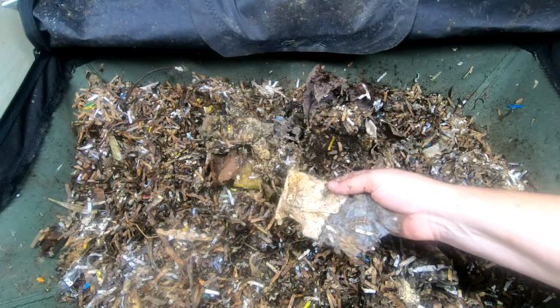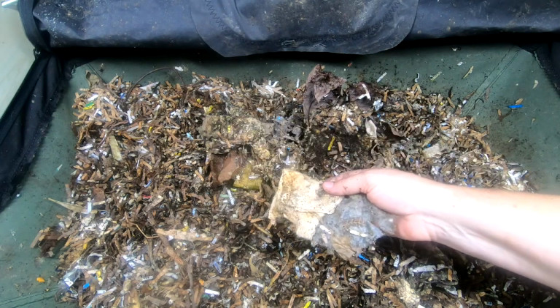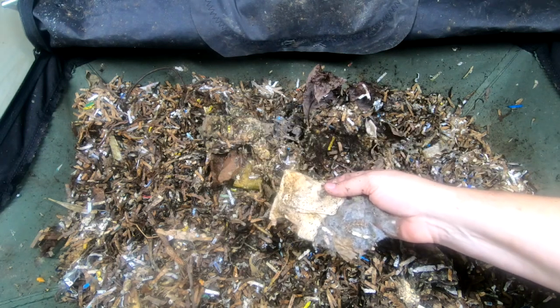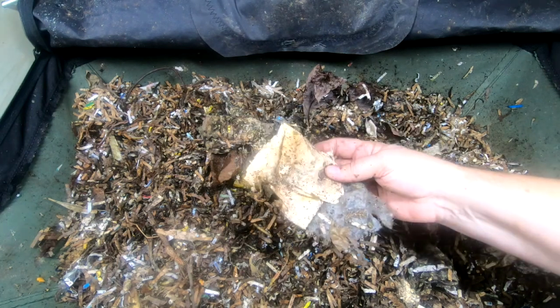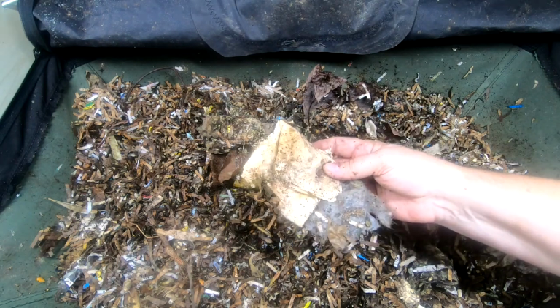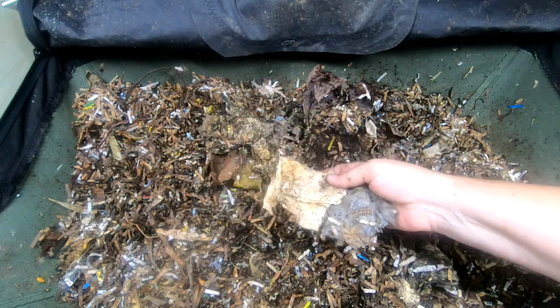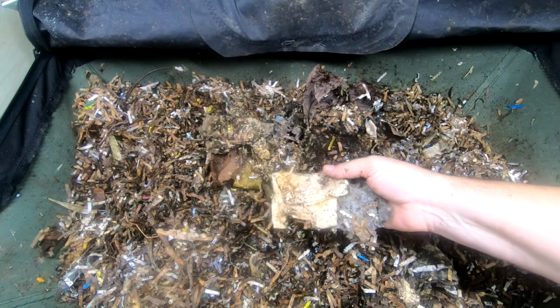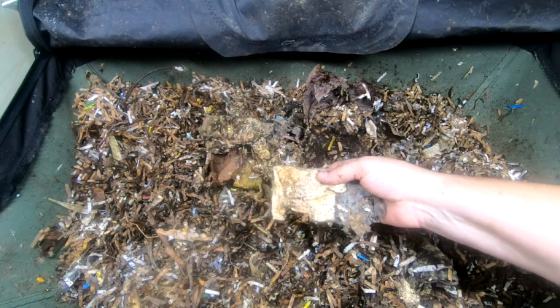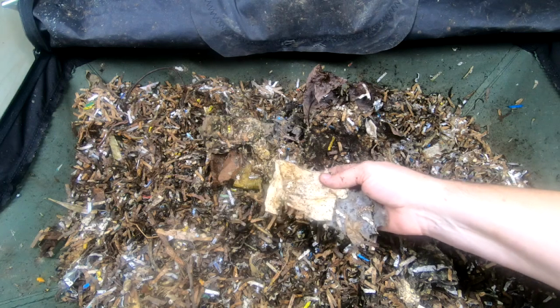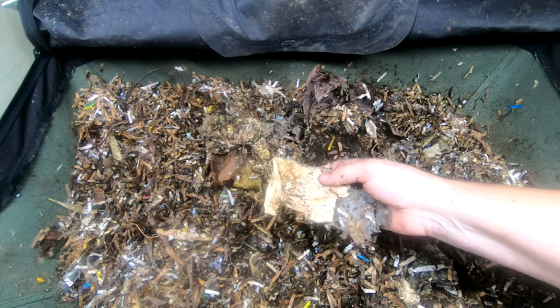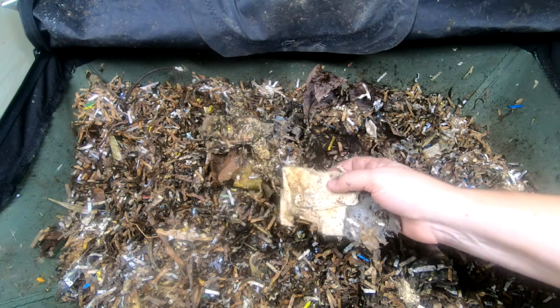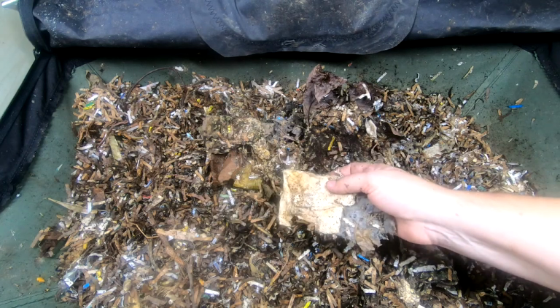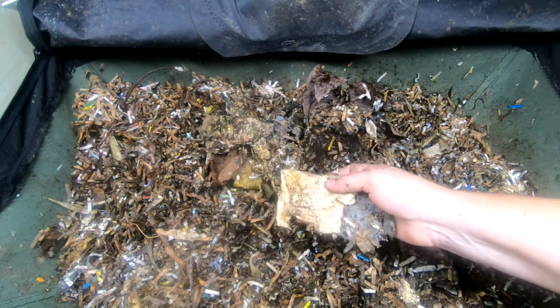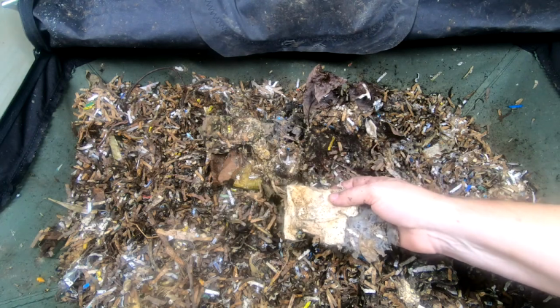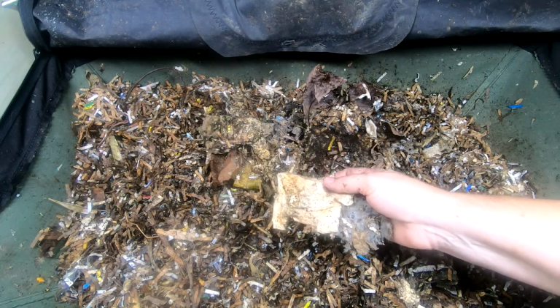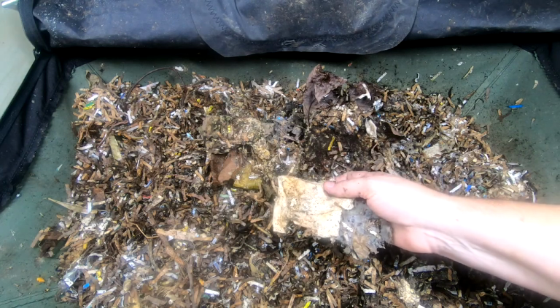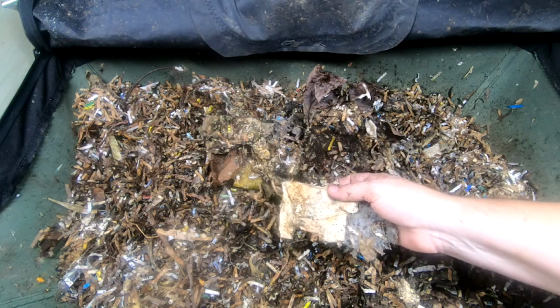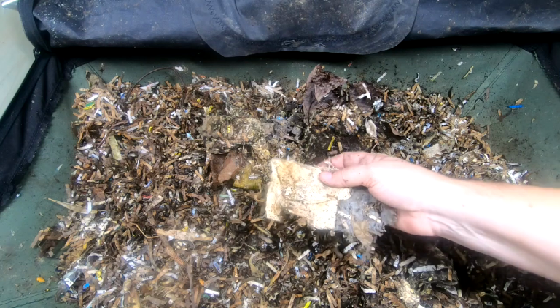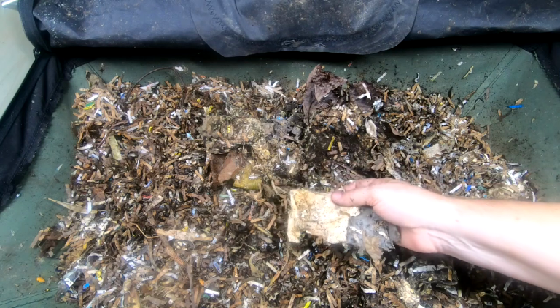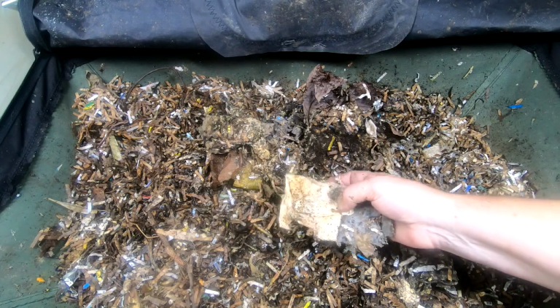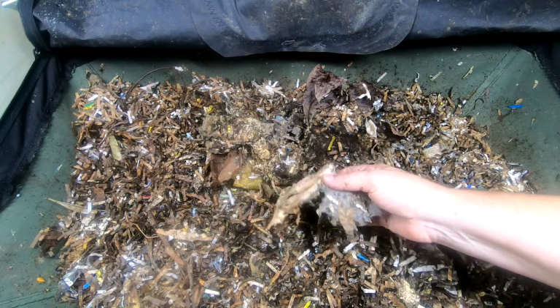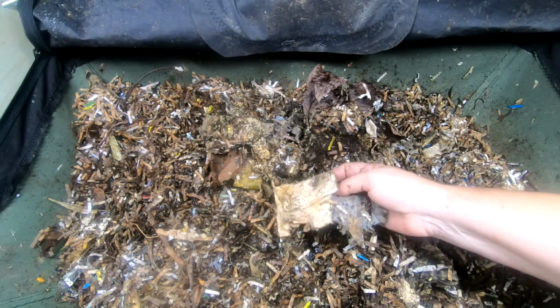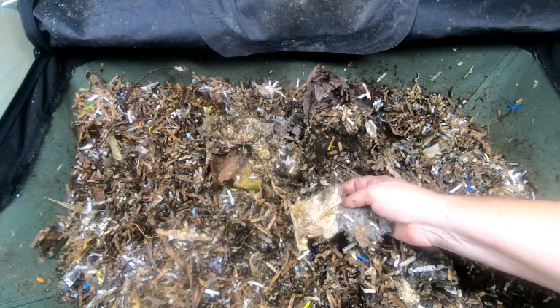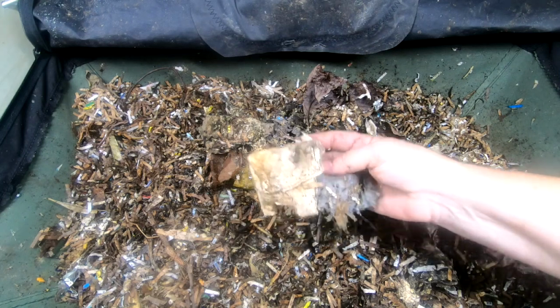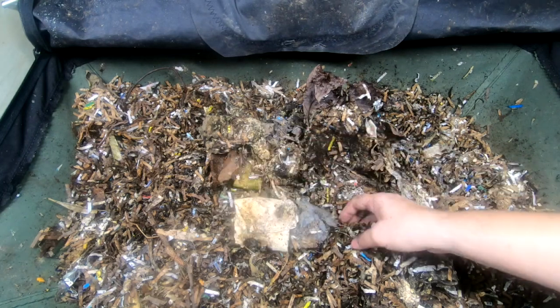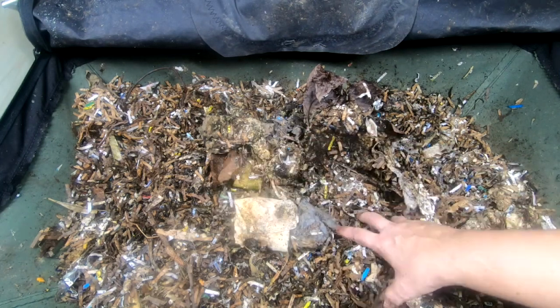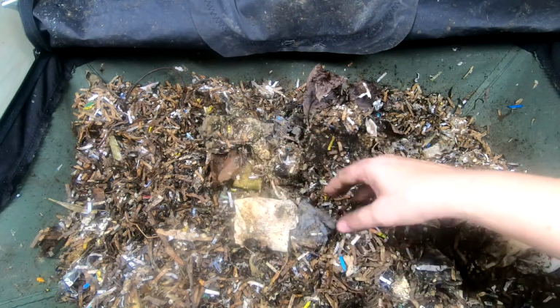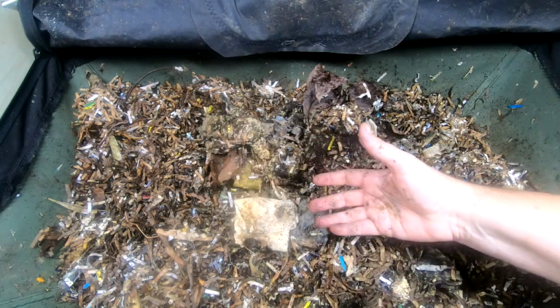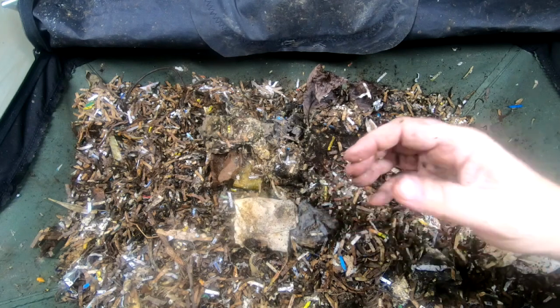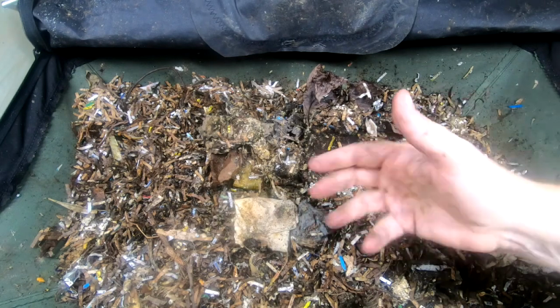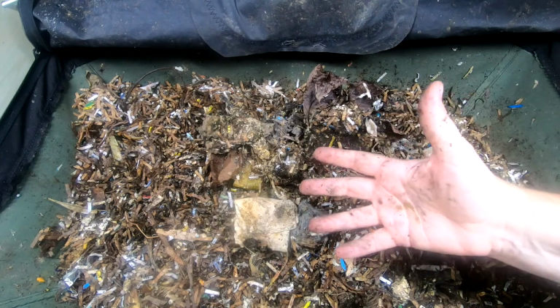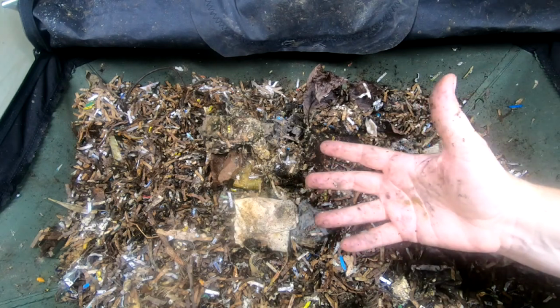I'm going to start taking this stuff out and putting it in a bucket and getting it properly wet. Then as we're putting Humpty Dumpty back together again and feeding them new food this week, we'll talk about what I did wrong and how I can not do it again.